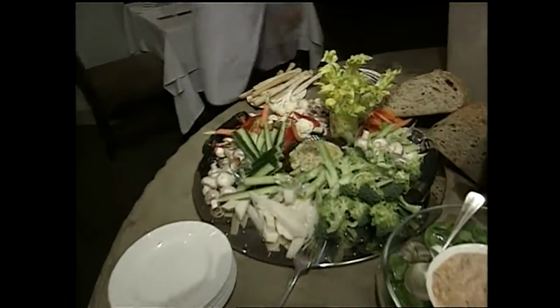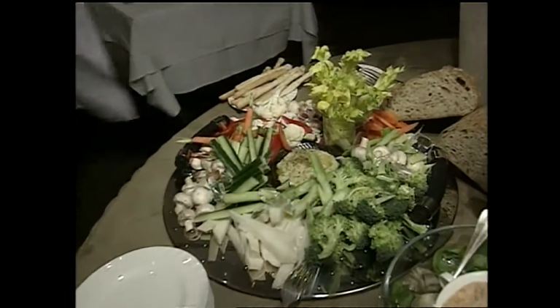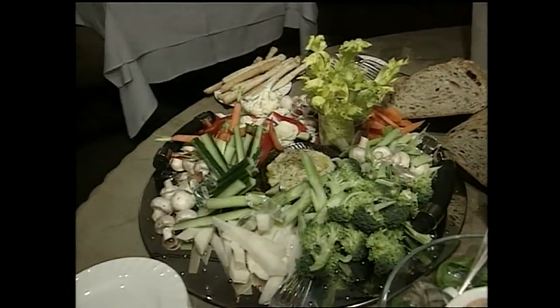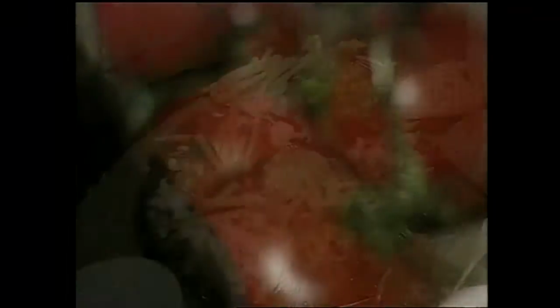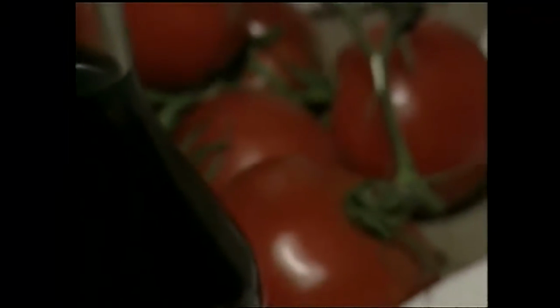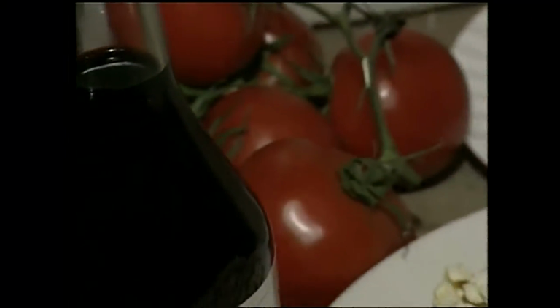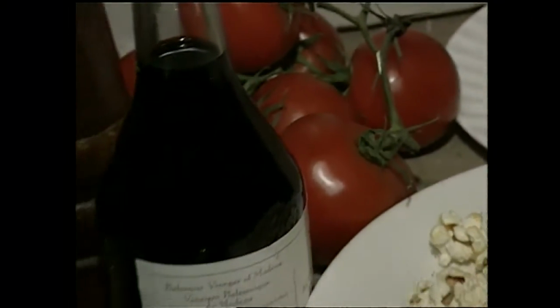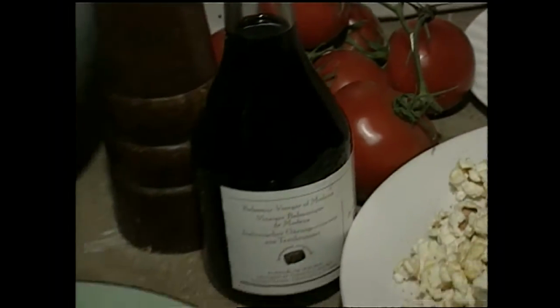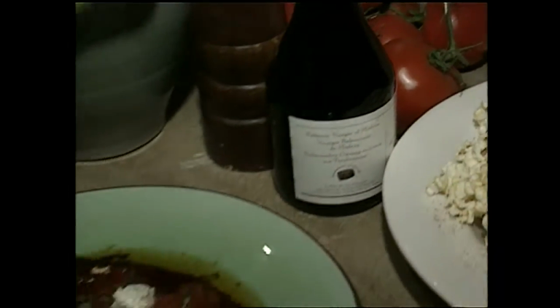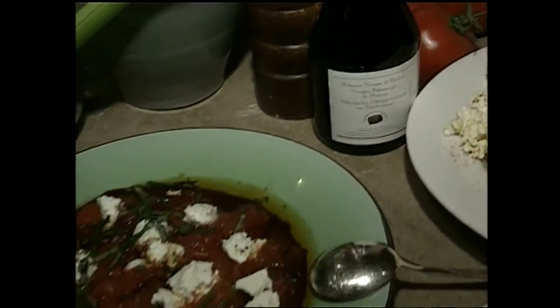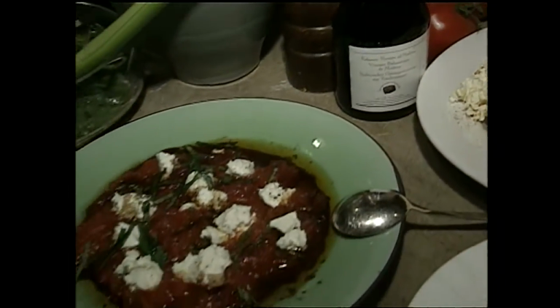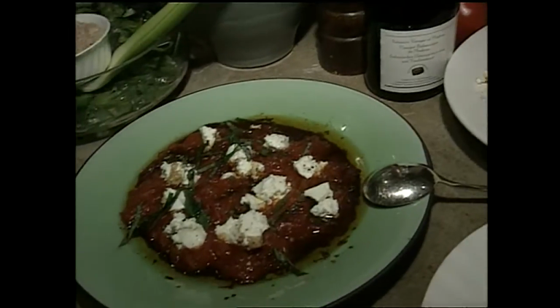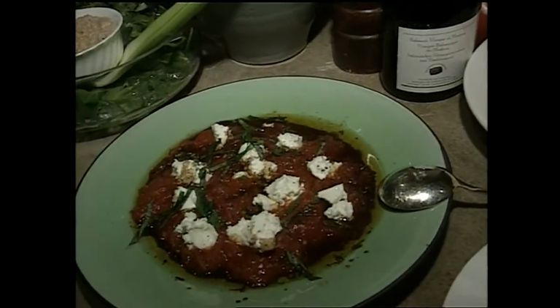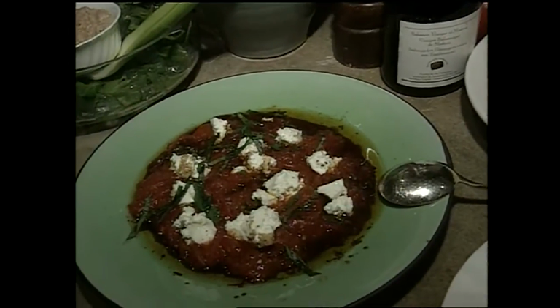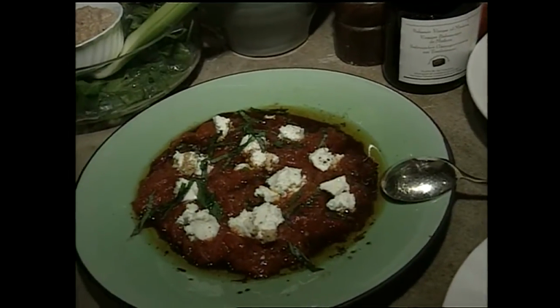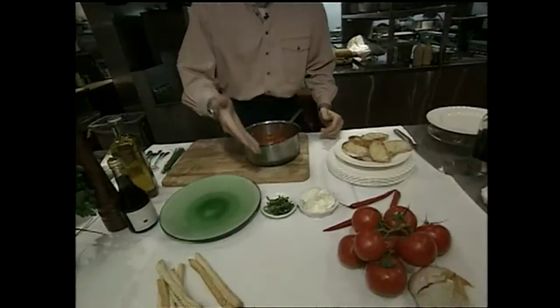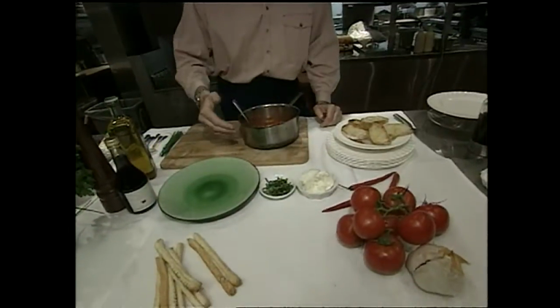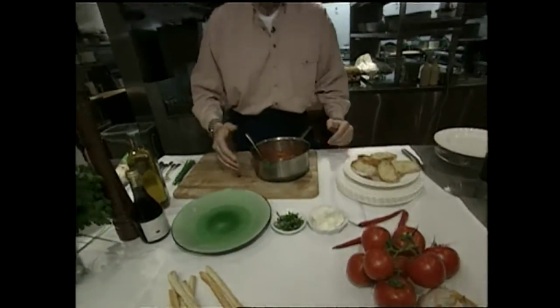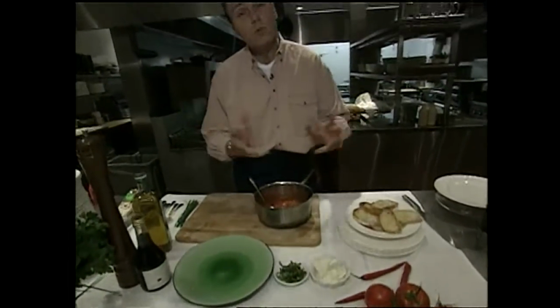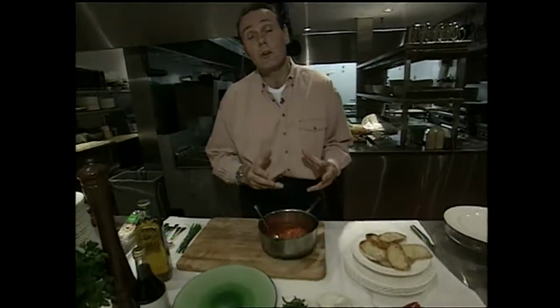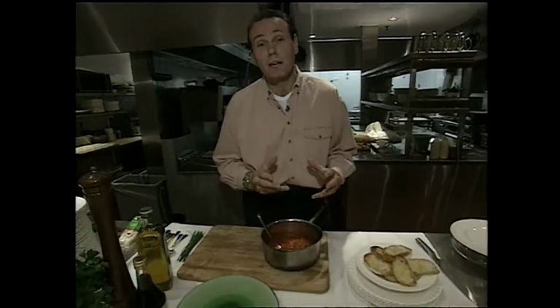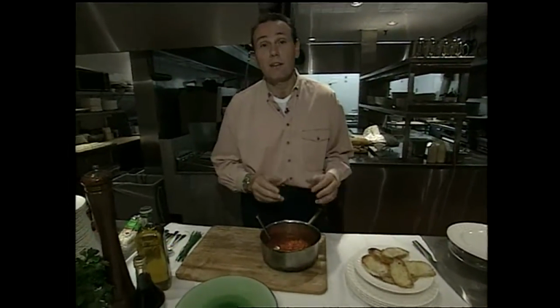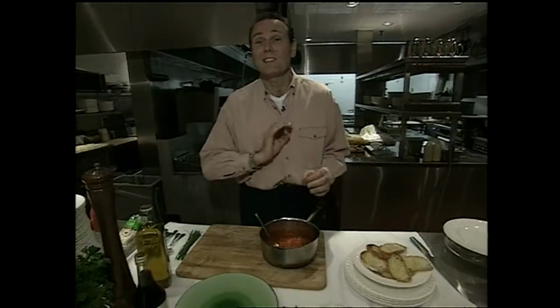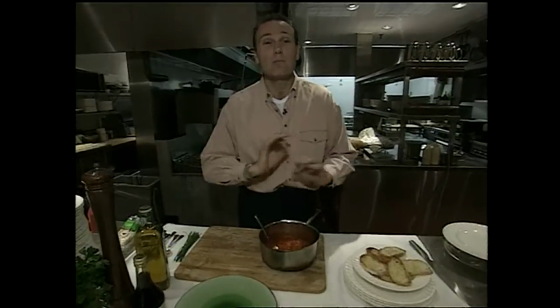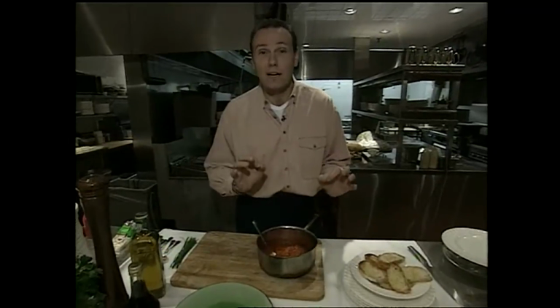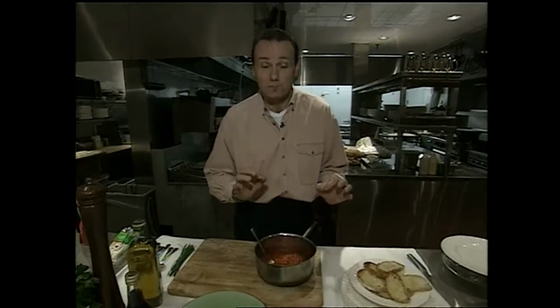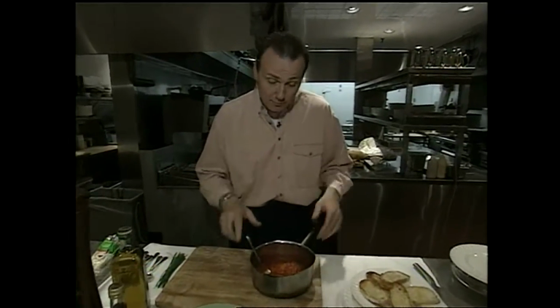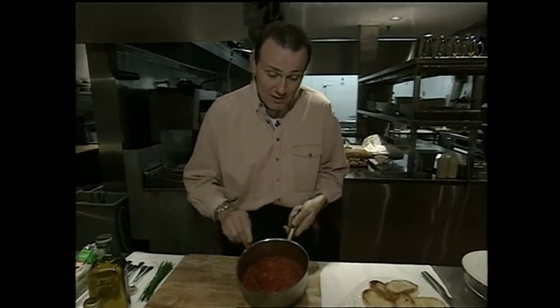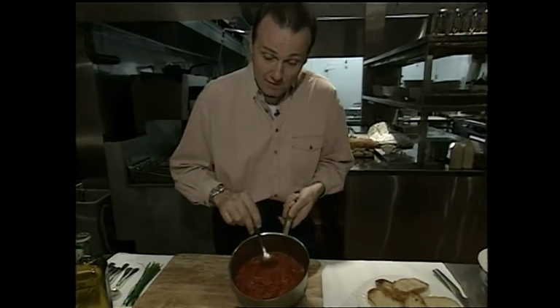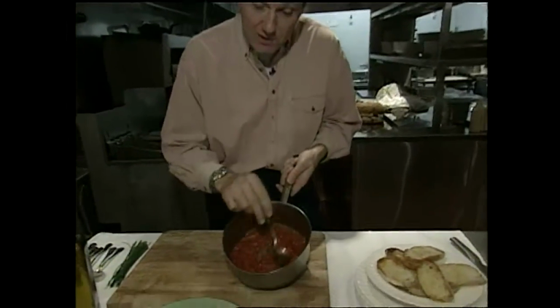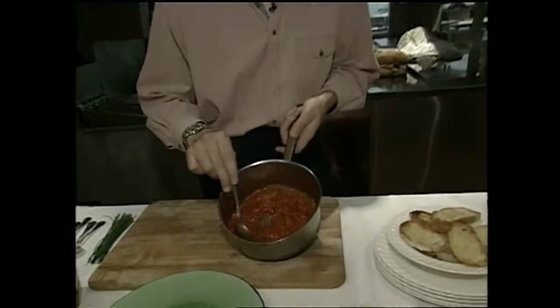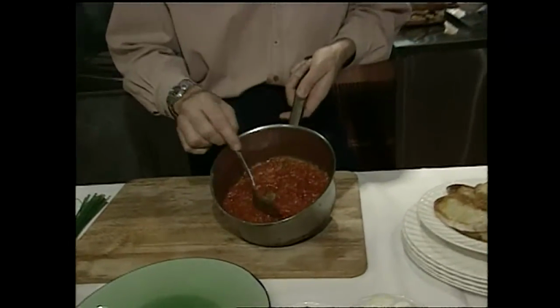Now this happens to be one of my favorites. It's really easy to prepare. What I've got is a basic tomato sauce, goat cheese, and fresh basil. When those three ingredients come together, it is absolutely magical. This is a very basic tomato sauce recipe.